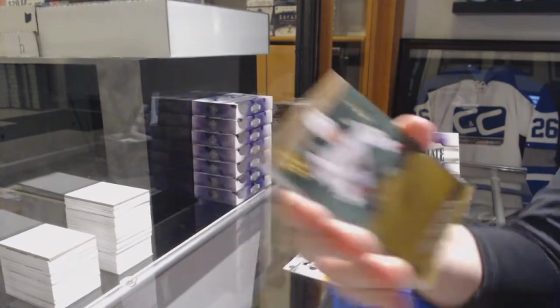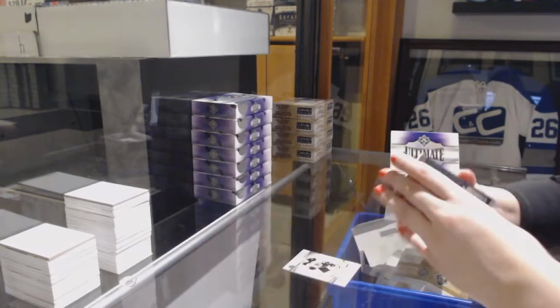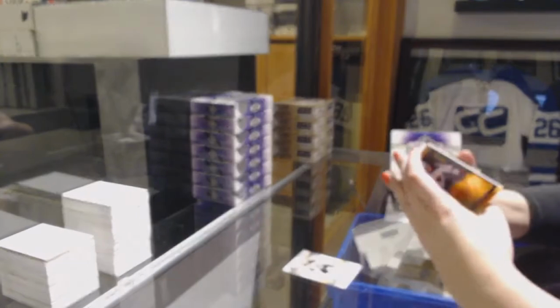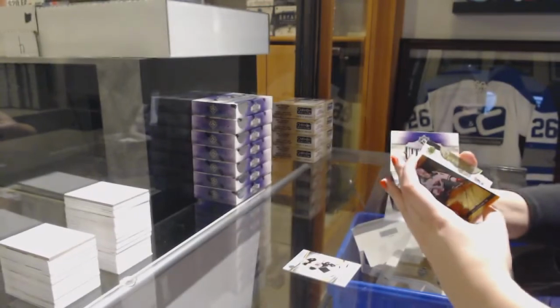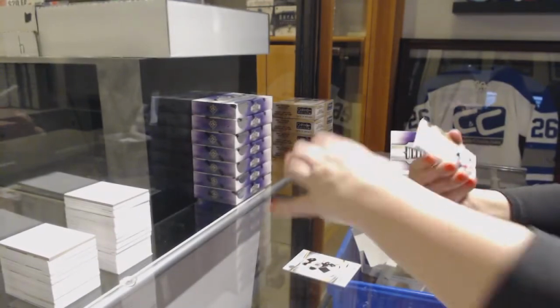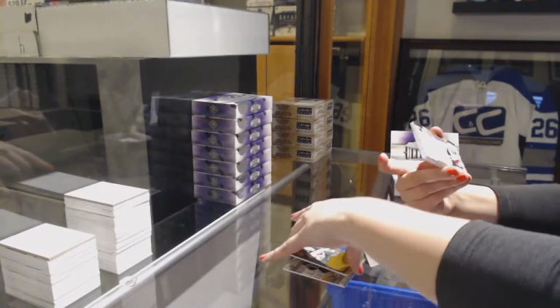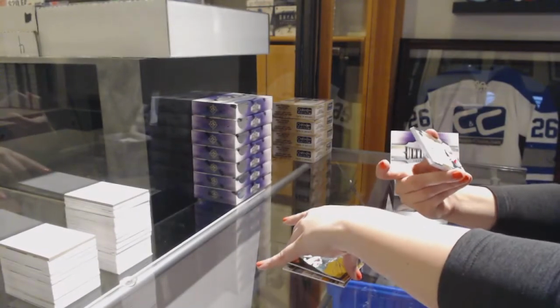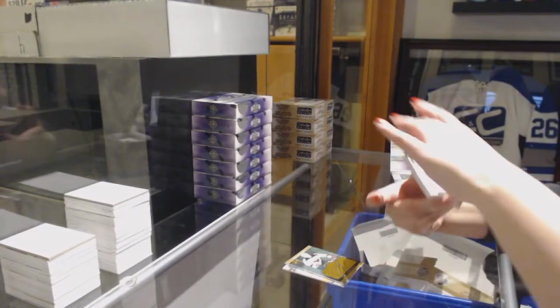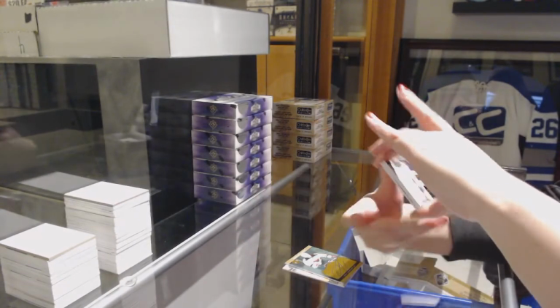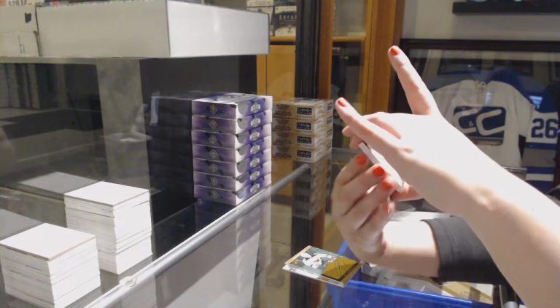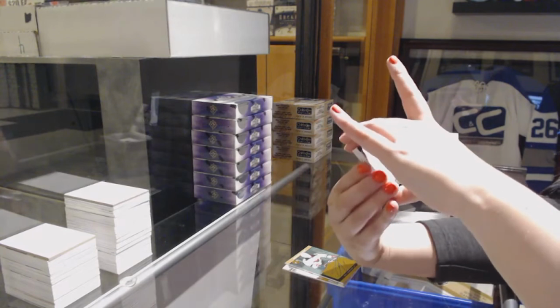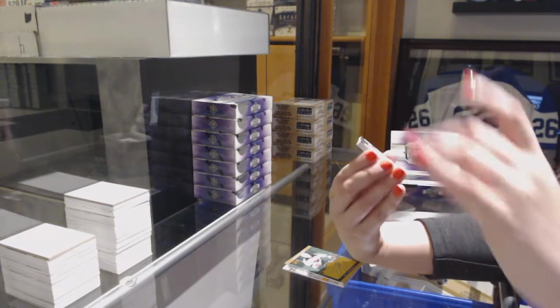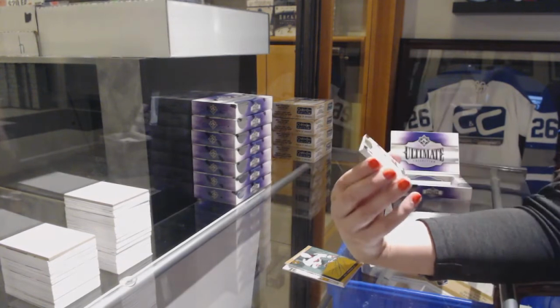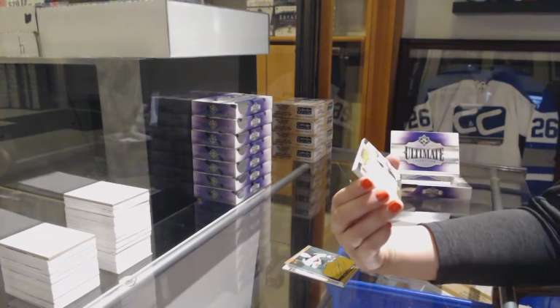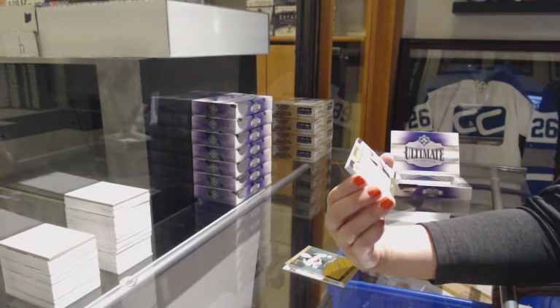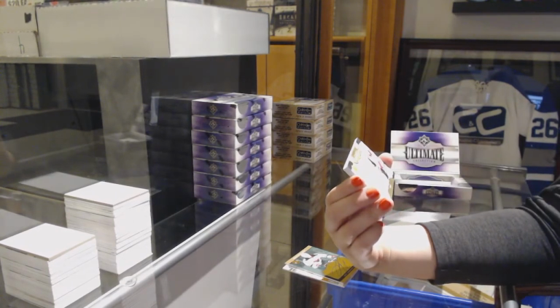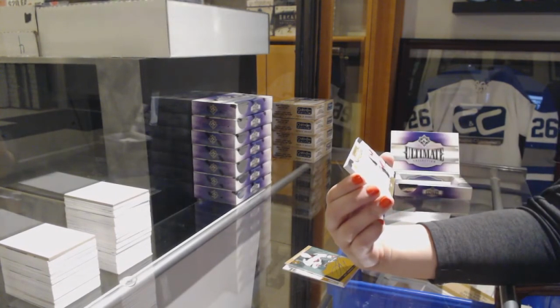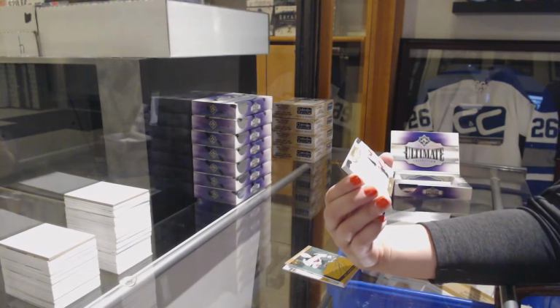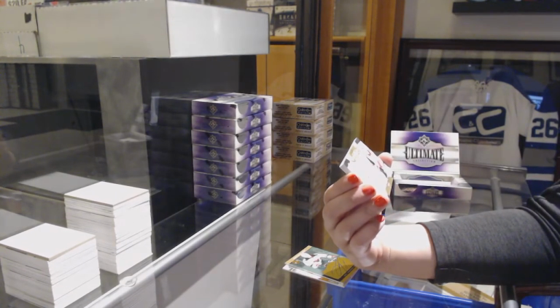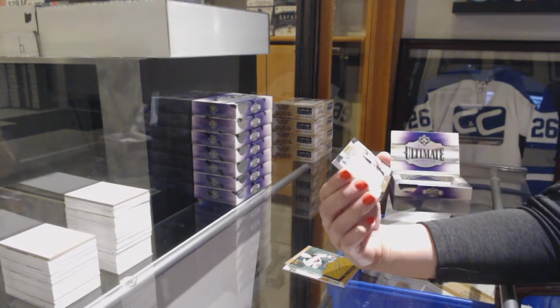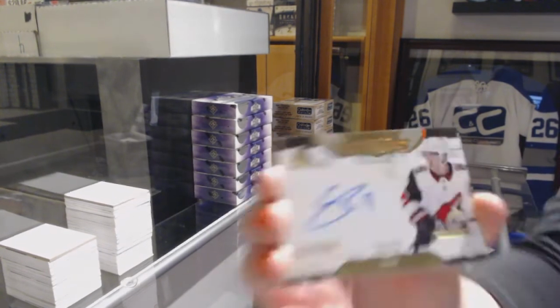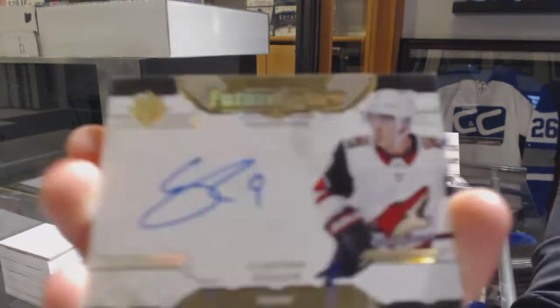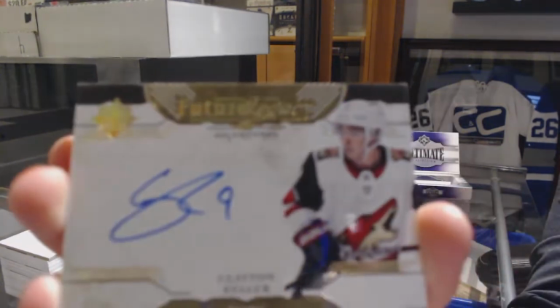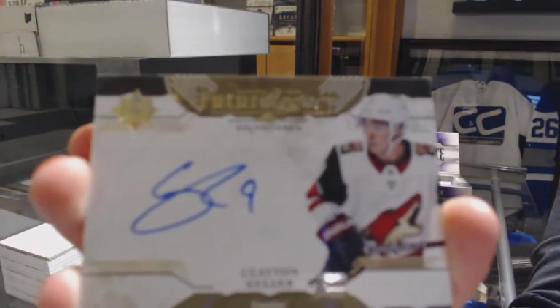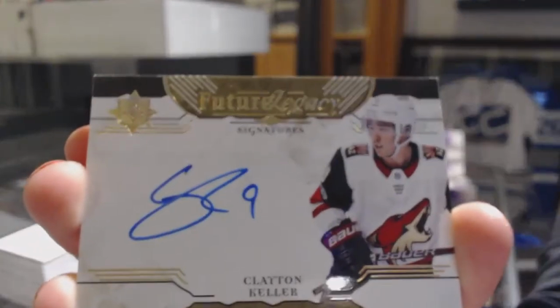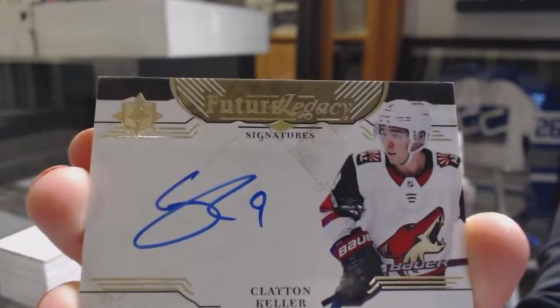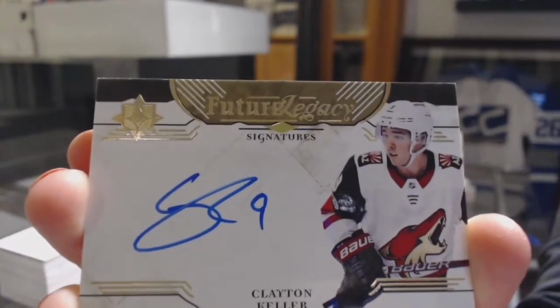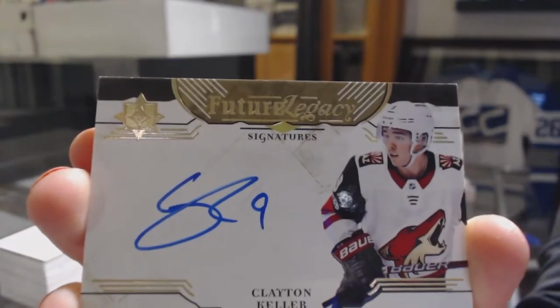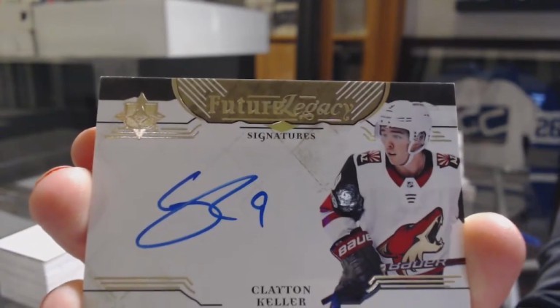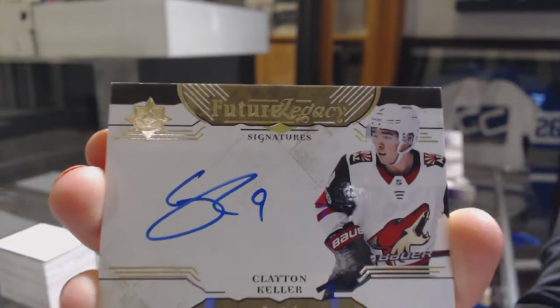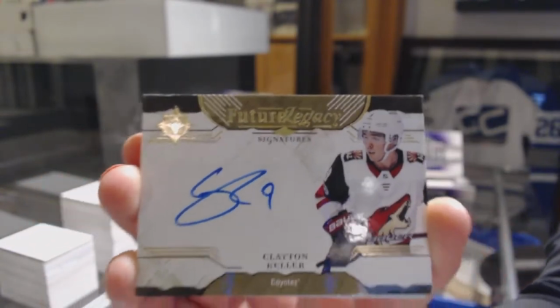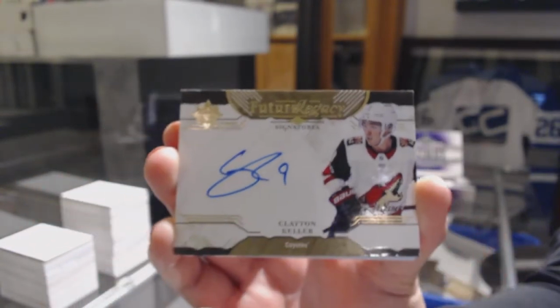And I believe that is 1617 — it is indeed. IBJ, we're crushing it already. Future Legacy Auto for the Arizona Coyotes, Clayton Keller.